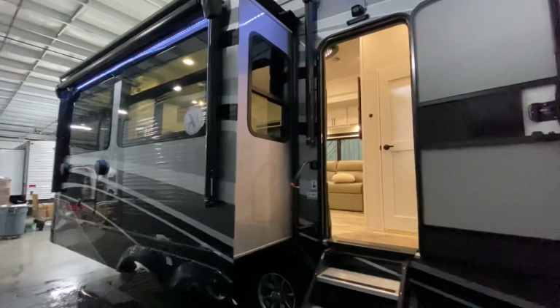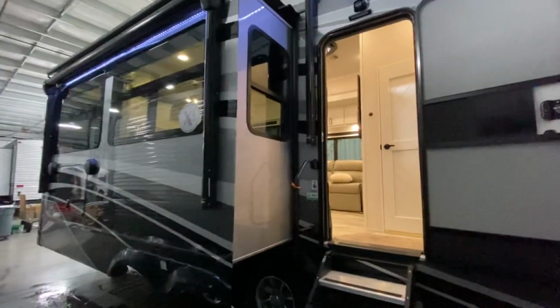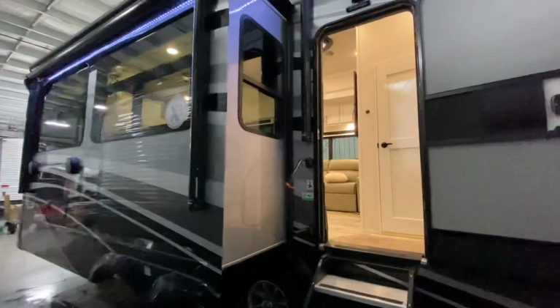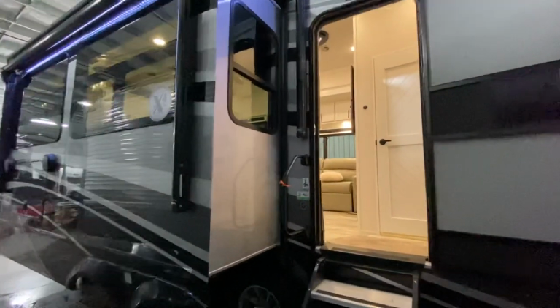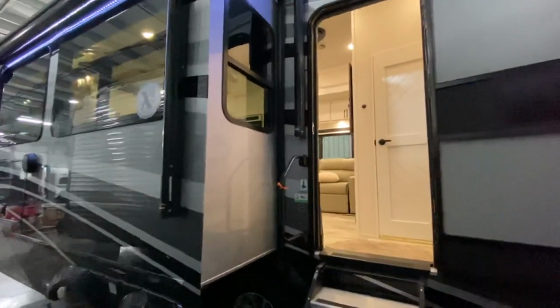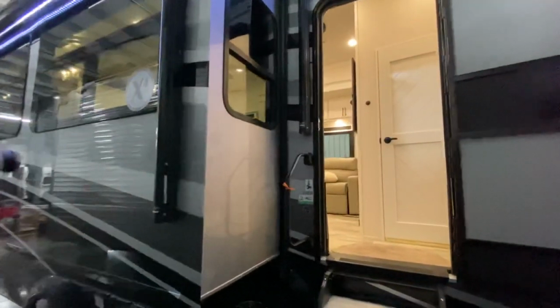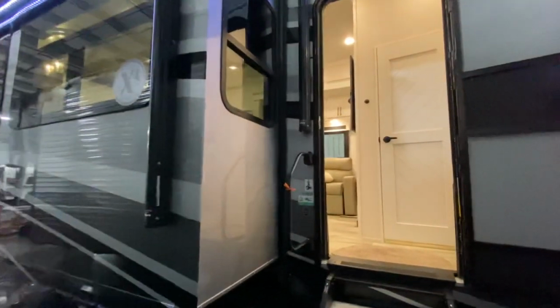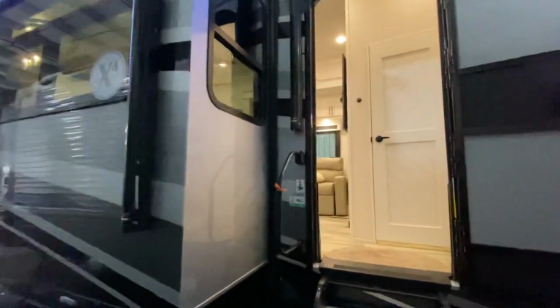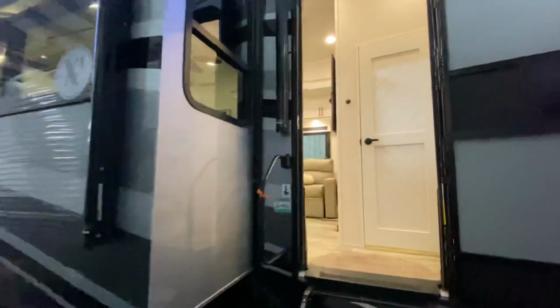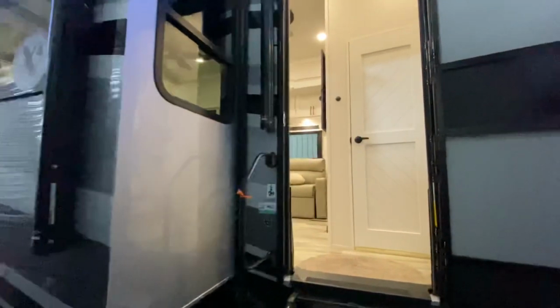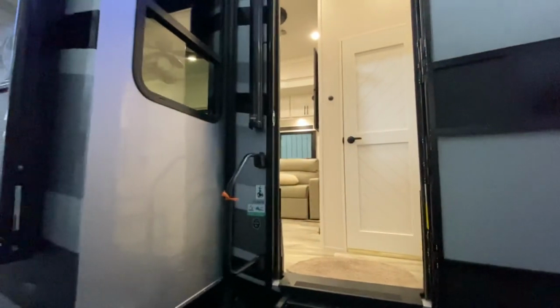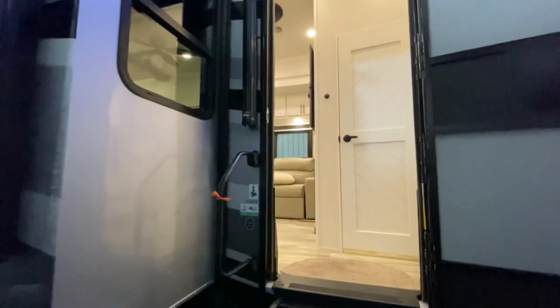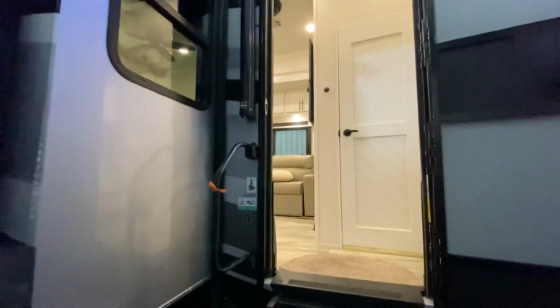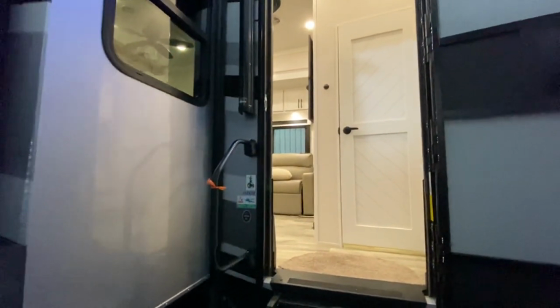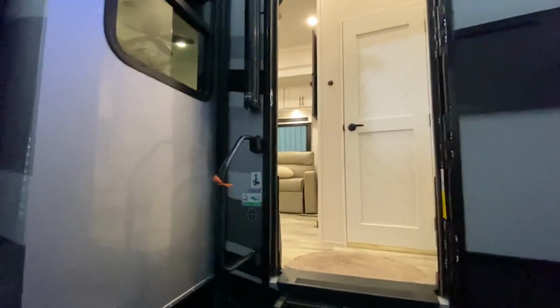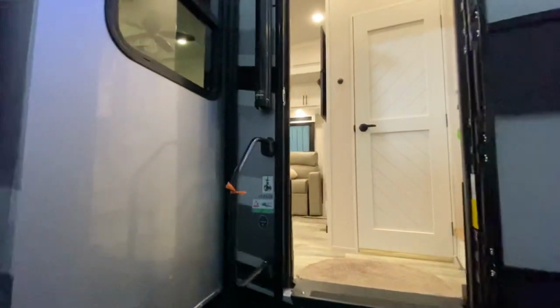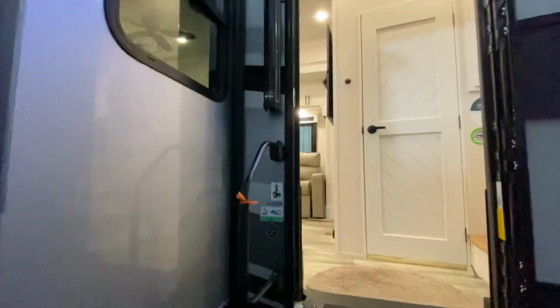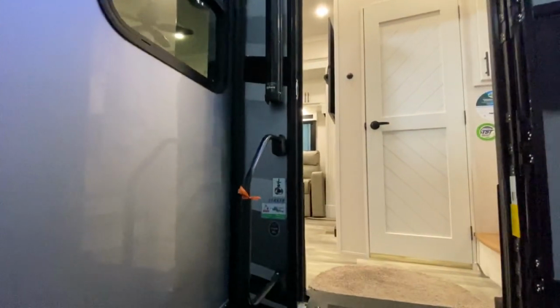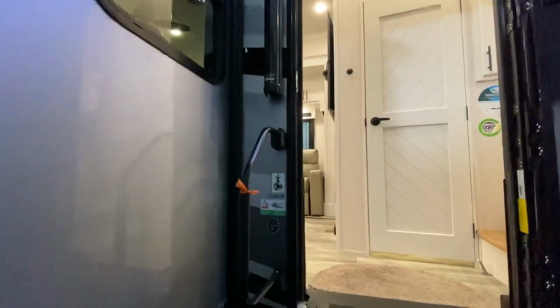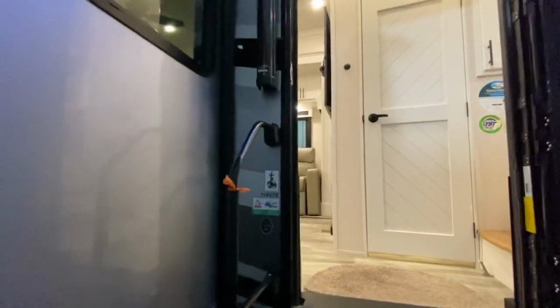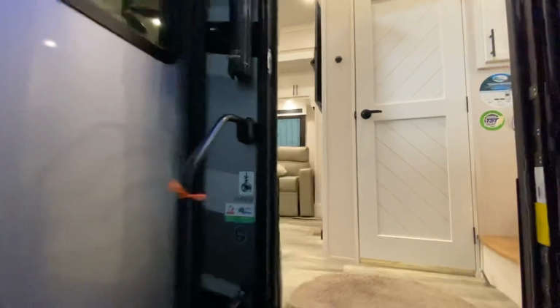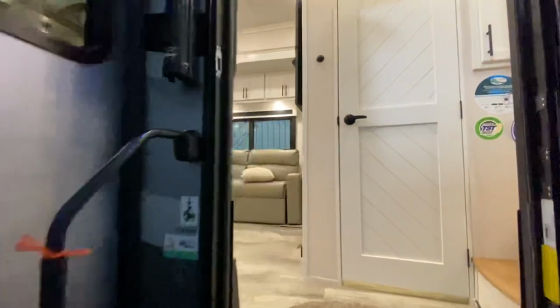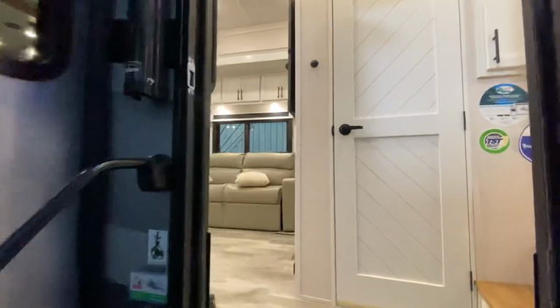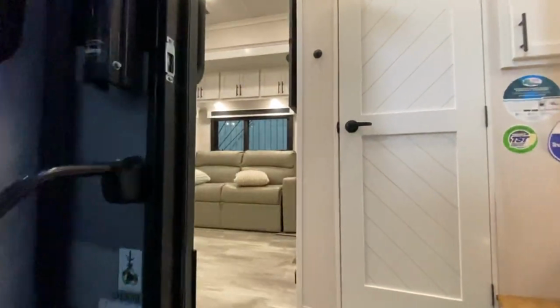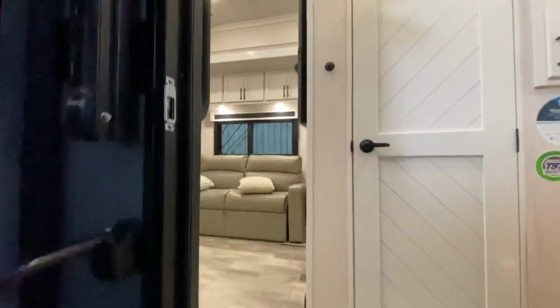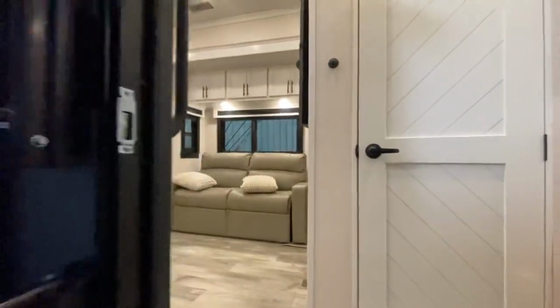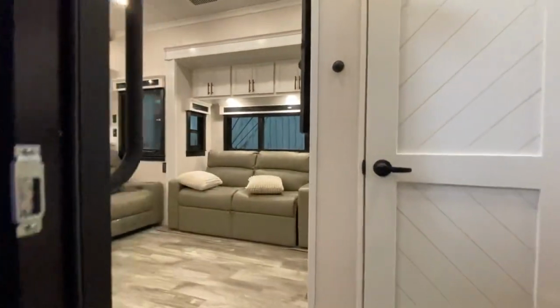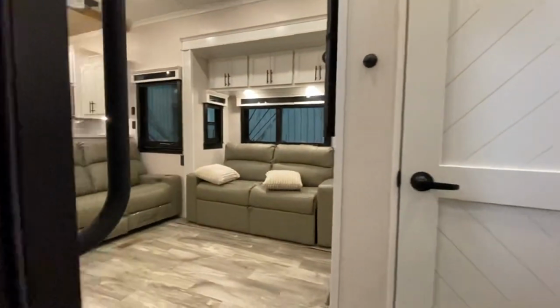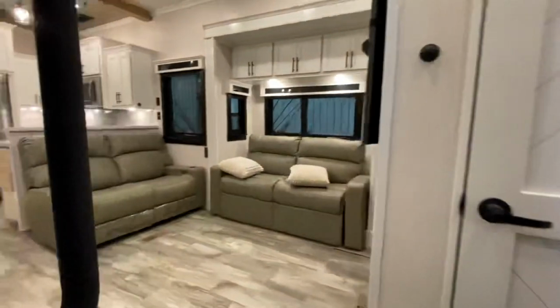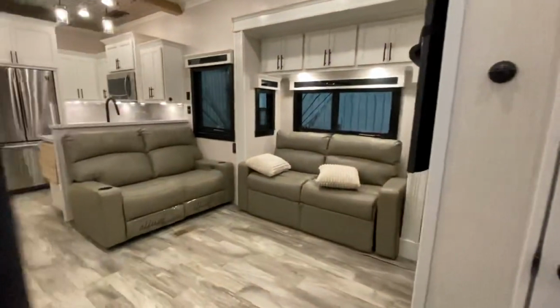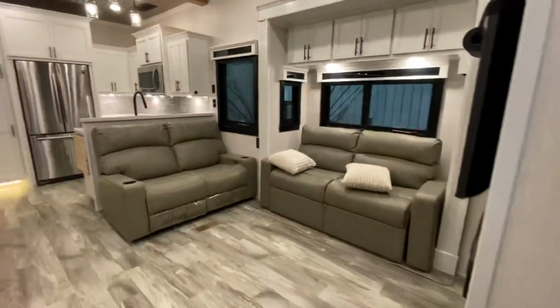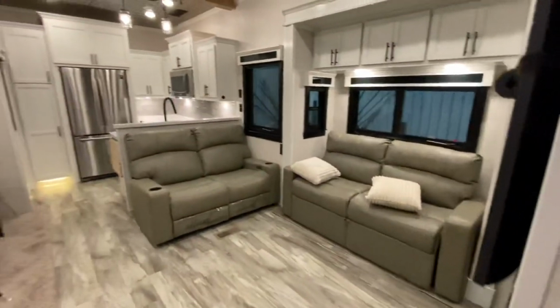With a bath and a half, a beautiful rear kitchen, and one of the best bathrooms in a camper the world has ever seen — you guys are going to absolutely love it. And if you guys like RV videos, please make sure to like and subscribe.